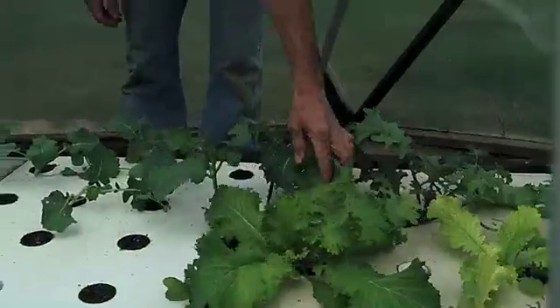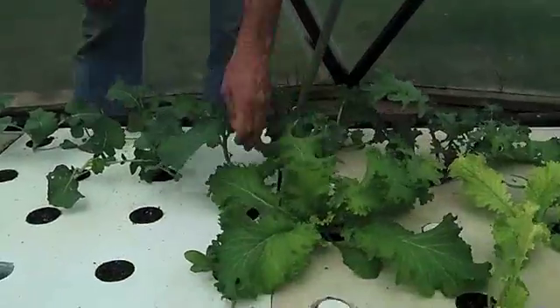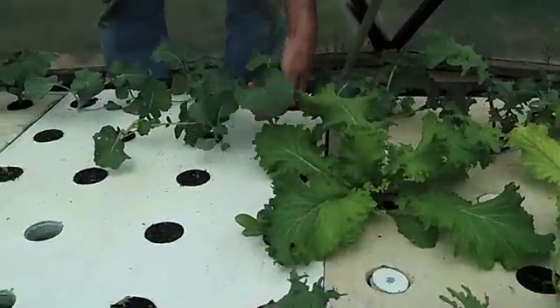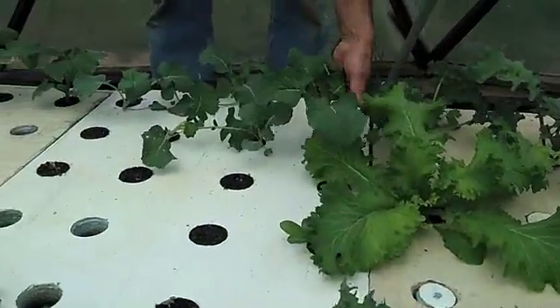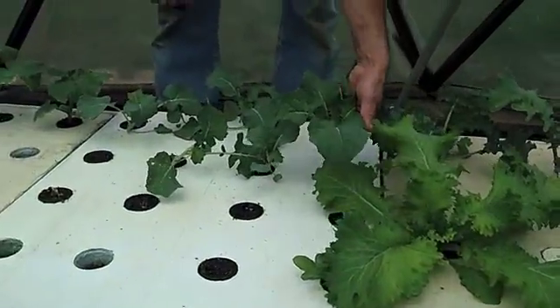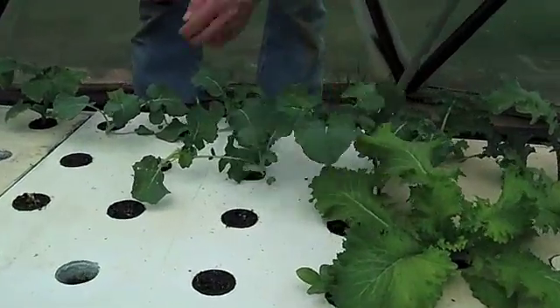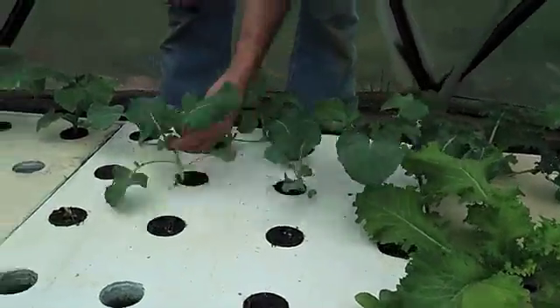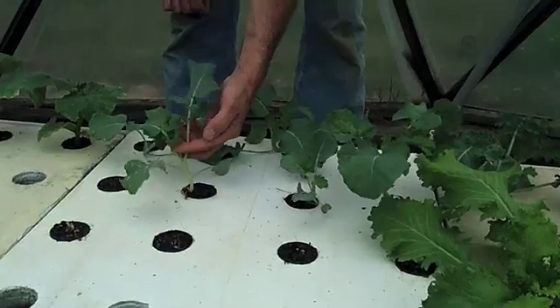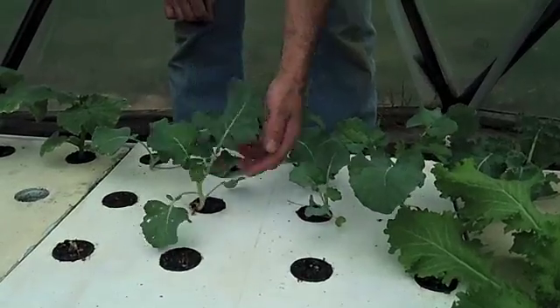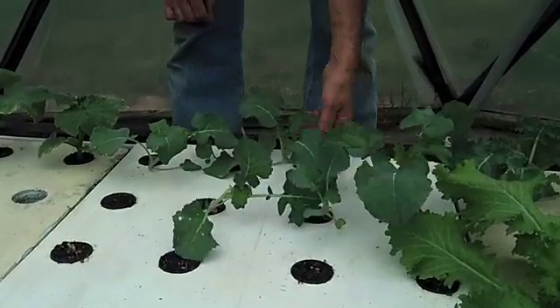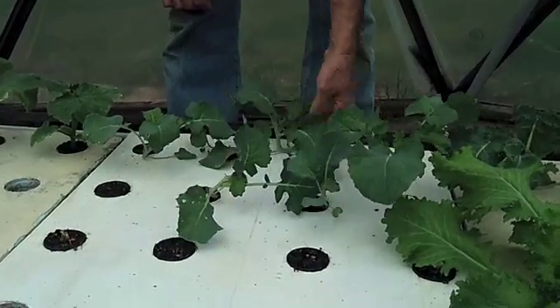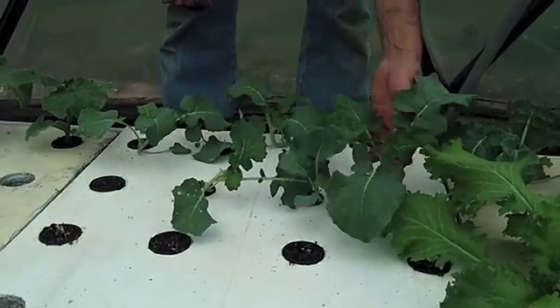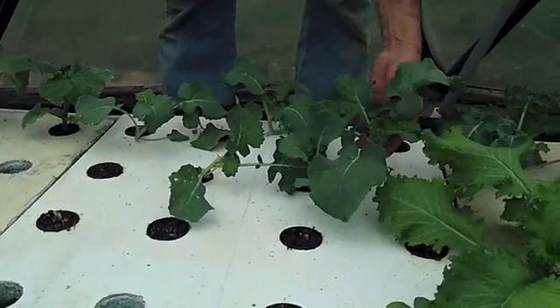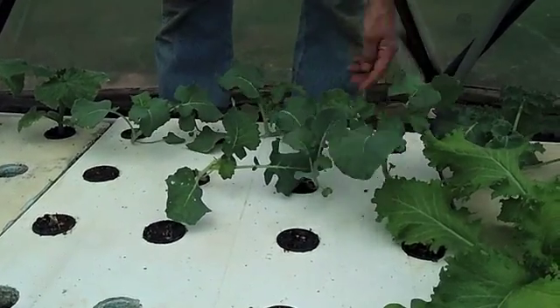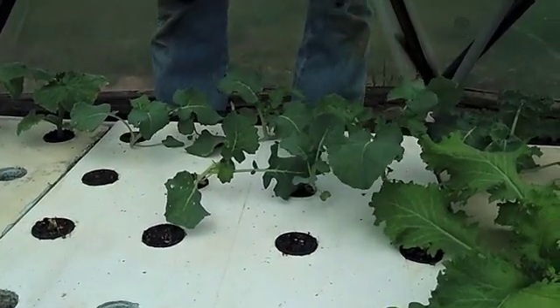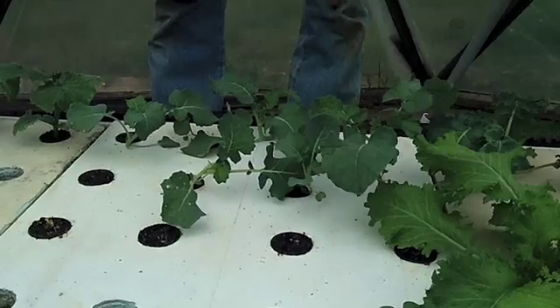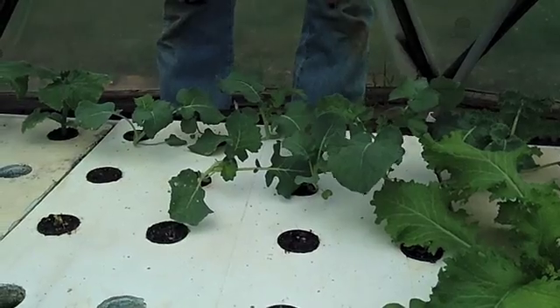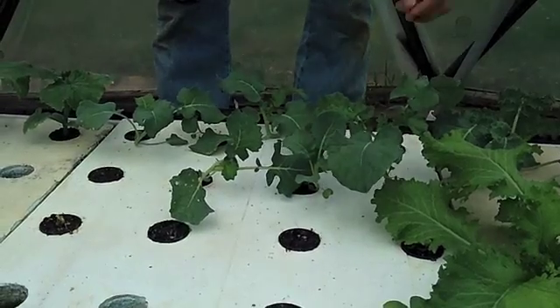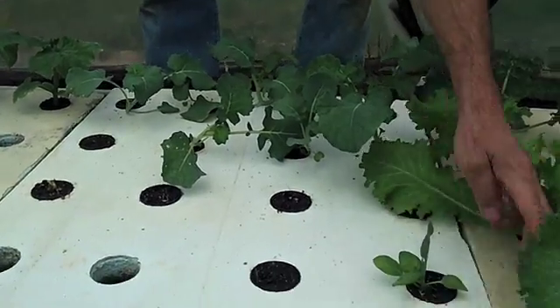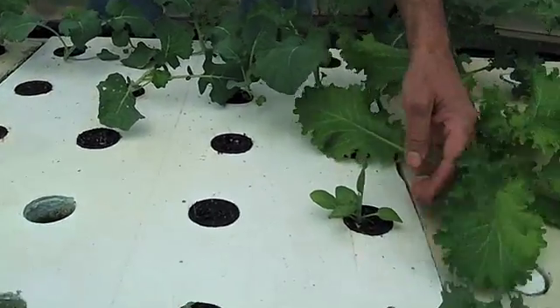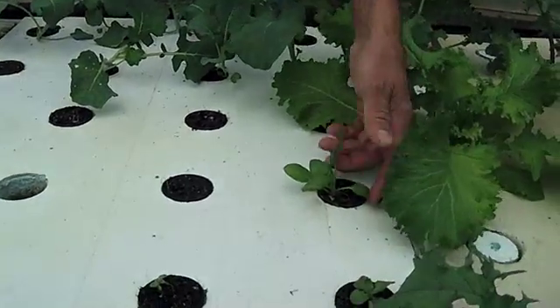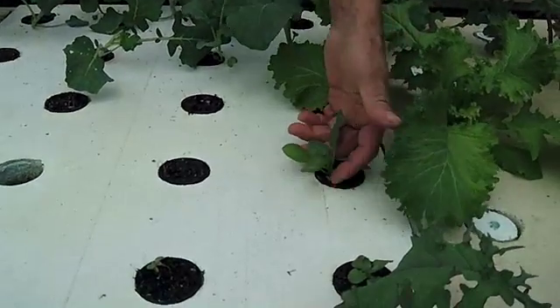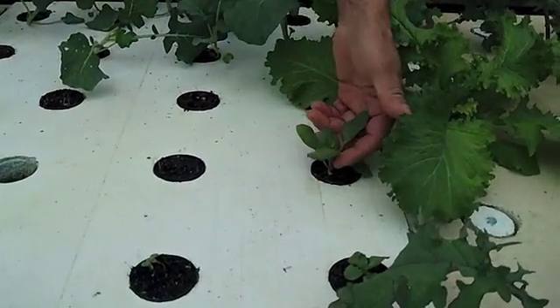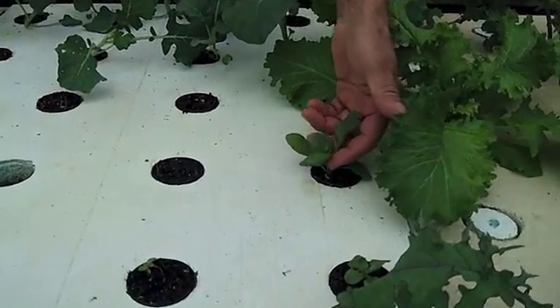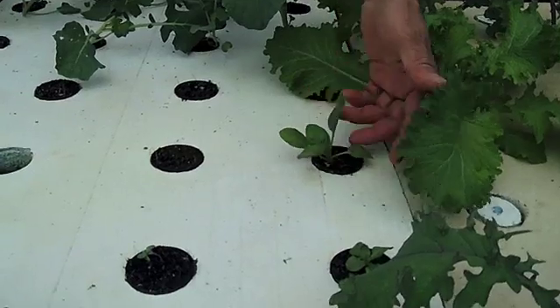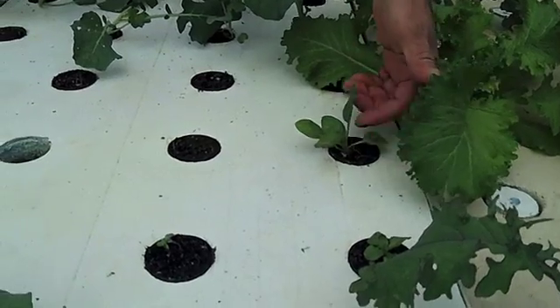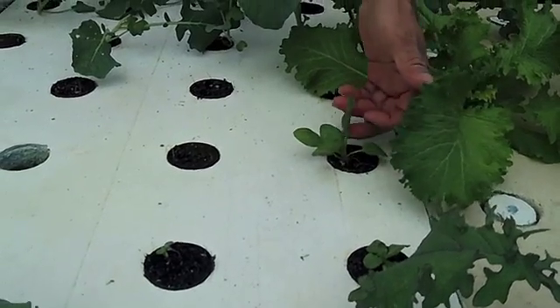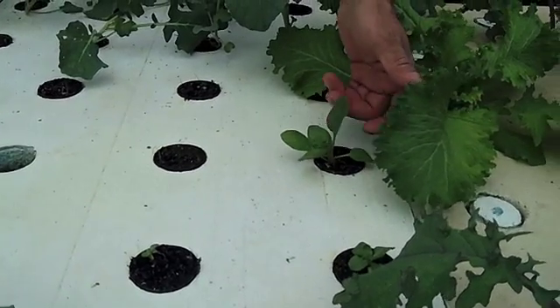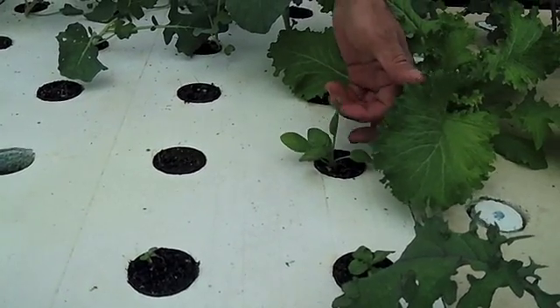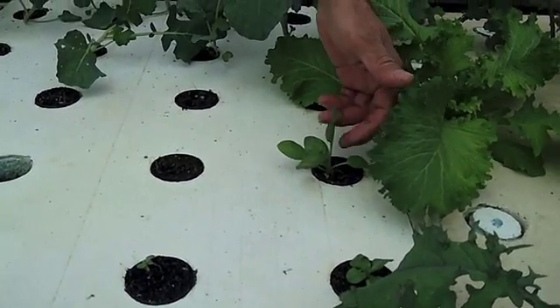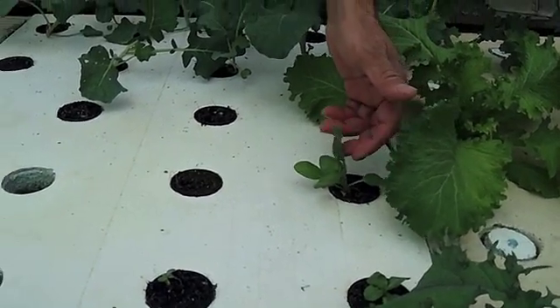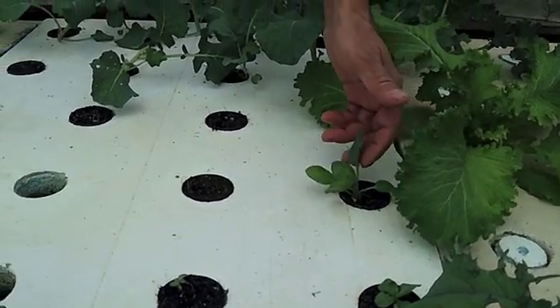The broccoli — still haven't researched that and figured out how to grow broccoli or what to do with it. So if you know, let me know. Spinach plant, still working, still hanging in there. Maybe we'll have one spinach.